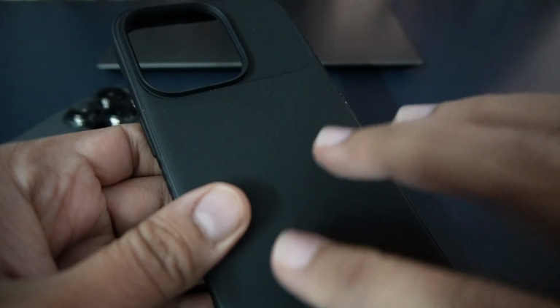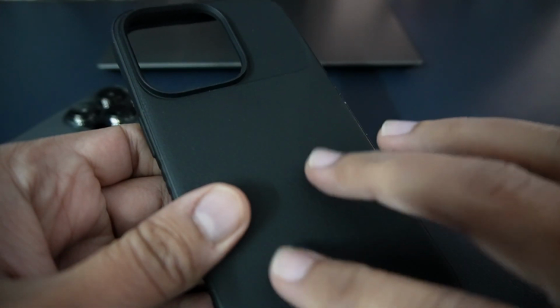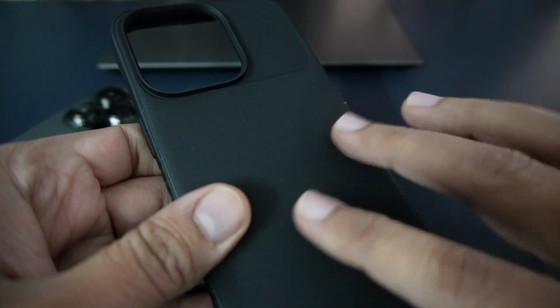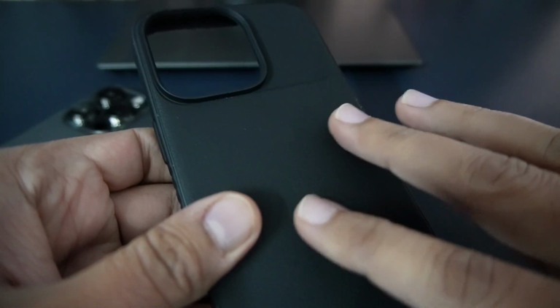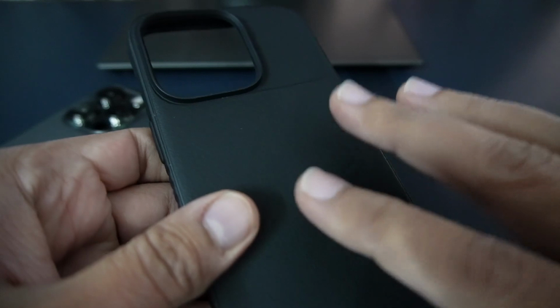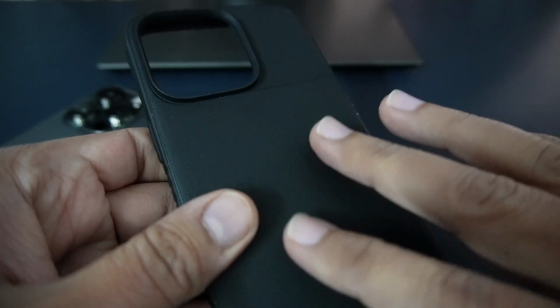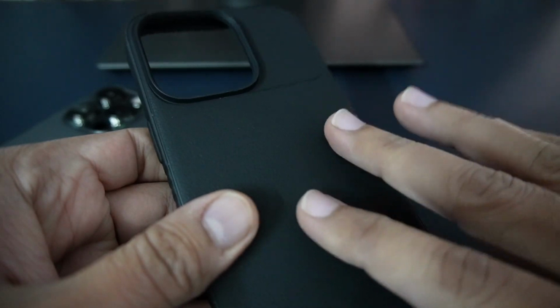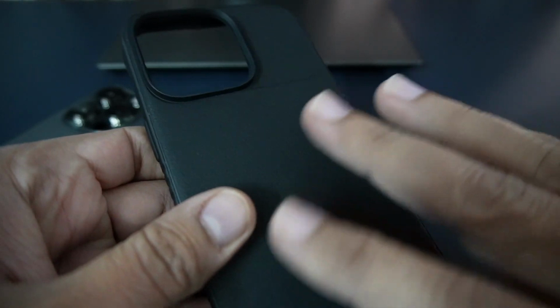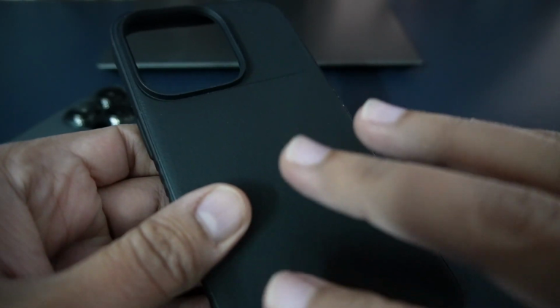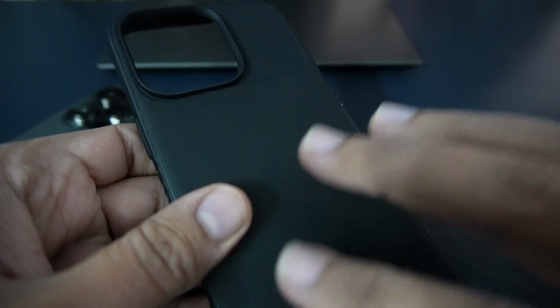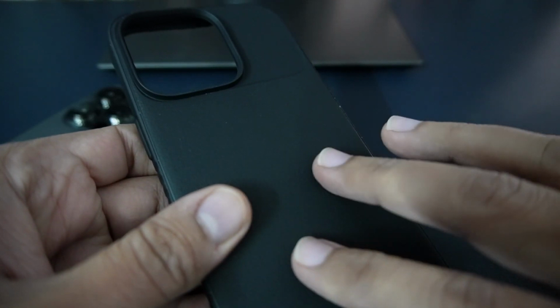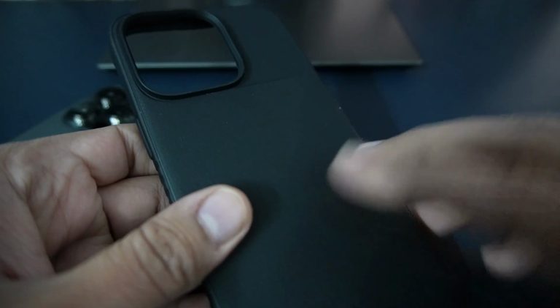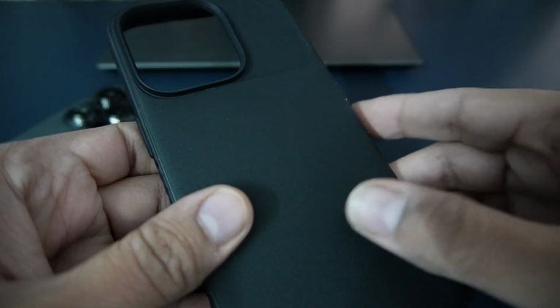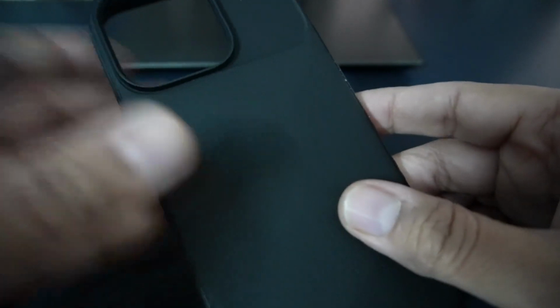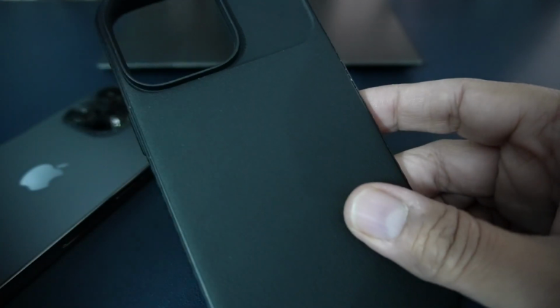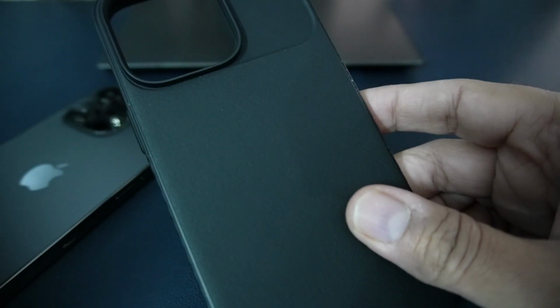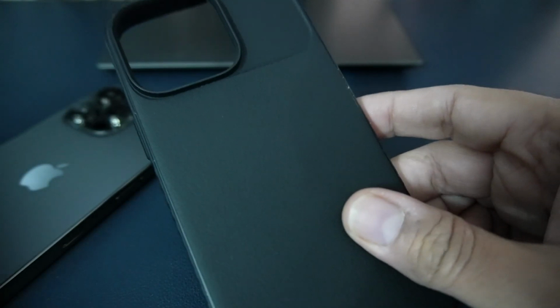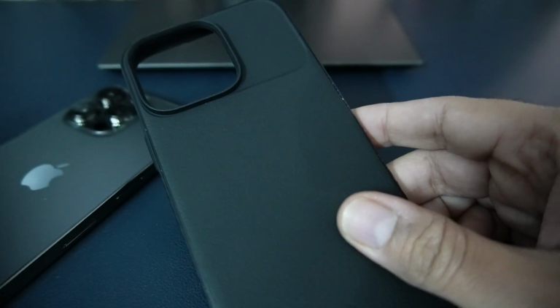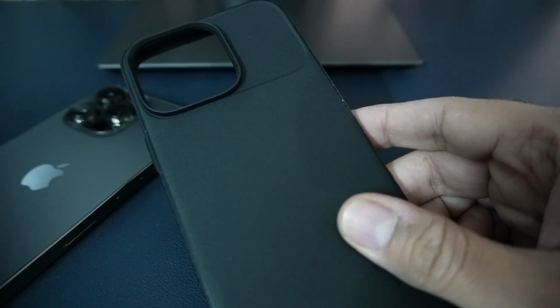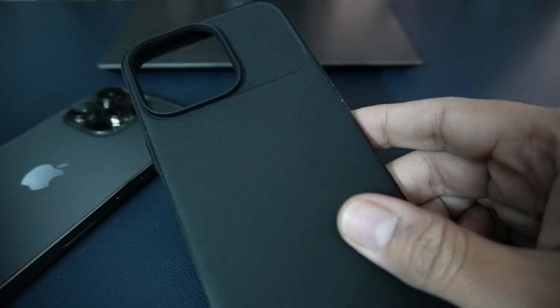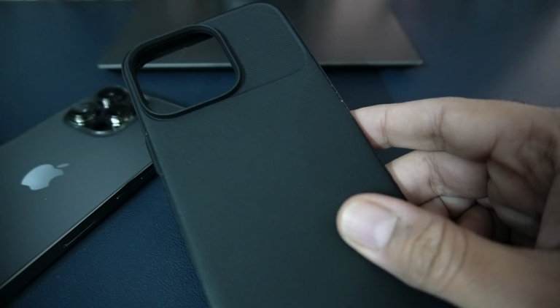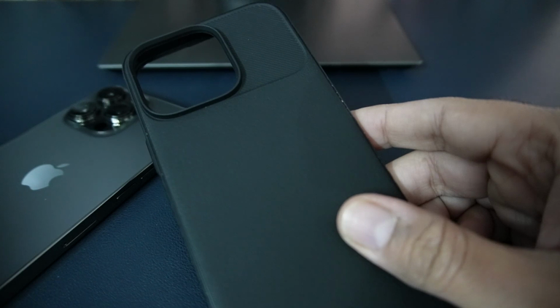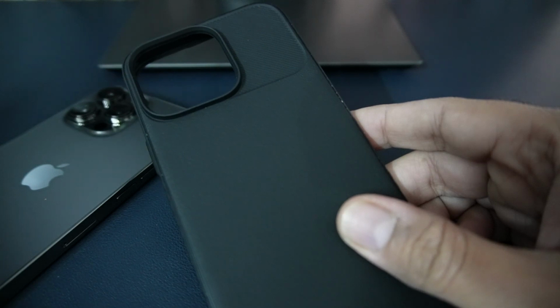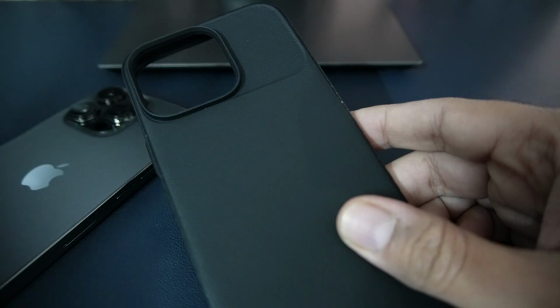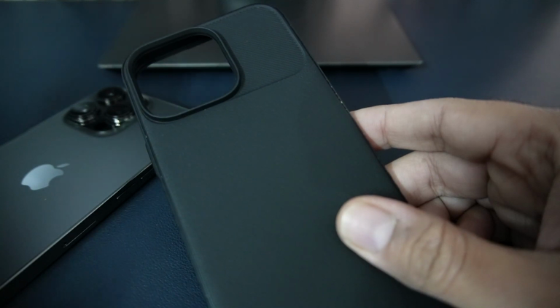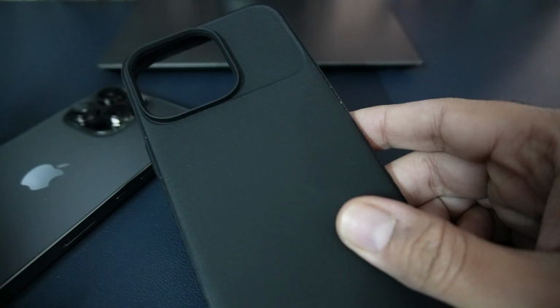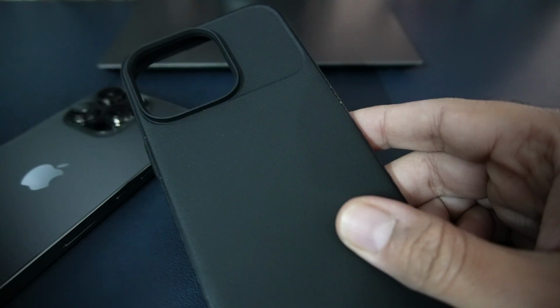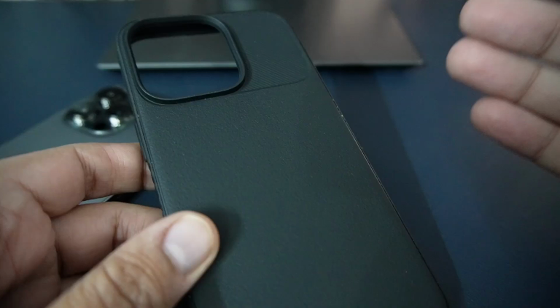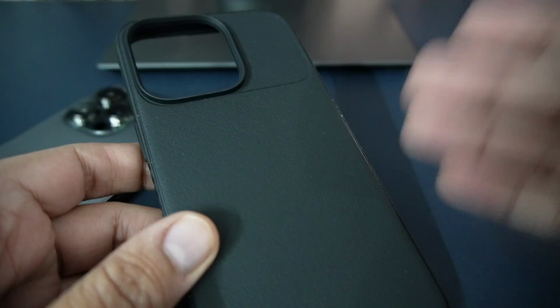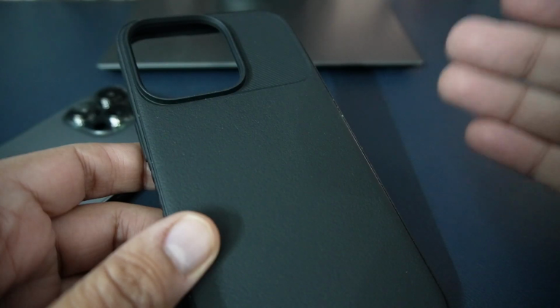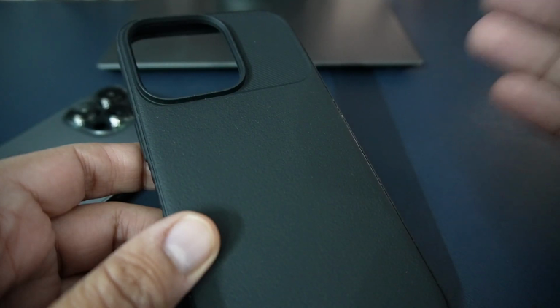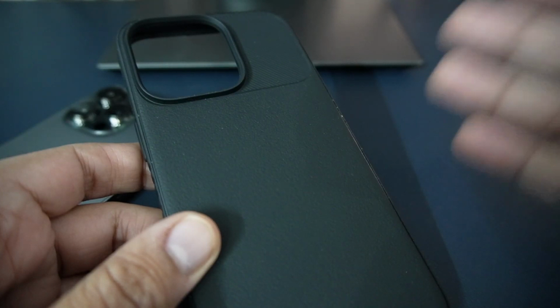This case comes in two colors, blue and black. I ordered it in black because I think it will match with my graphite iPhone 13 Pro, but you can order it in your color choice.